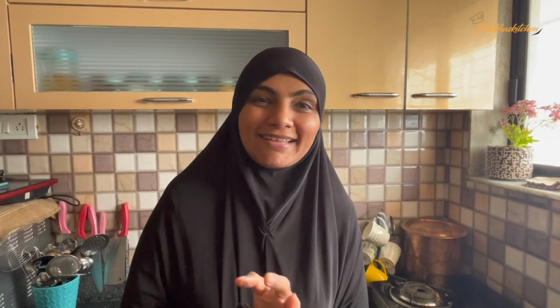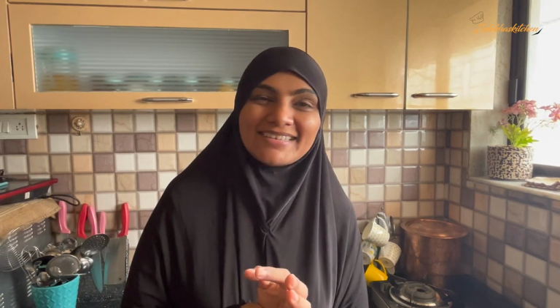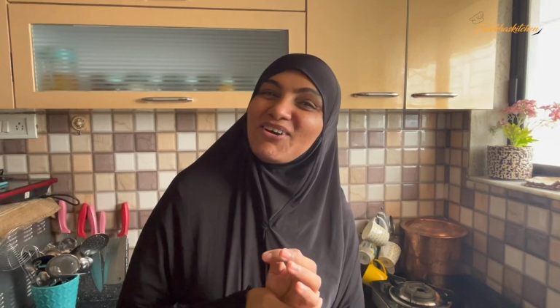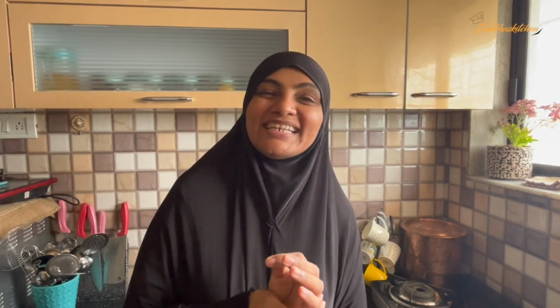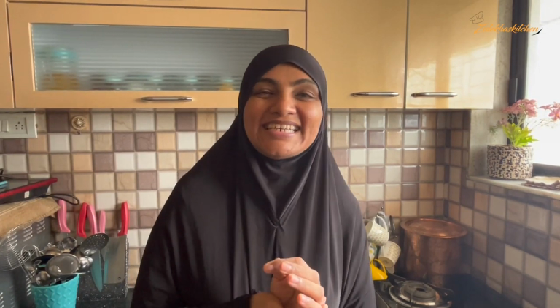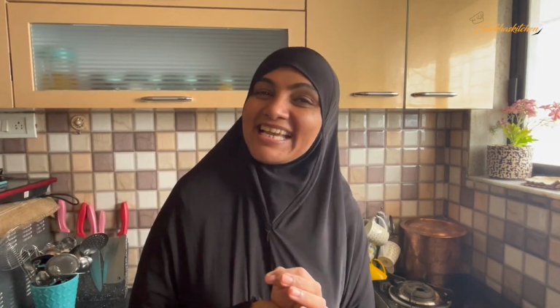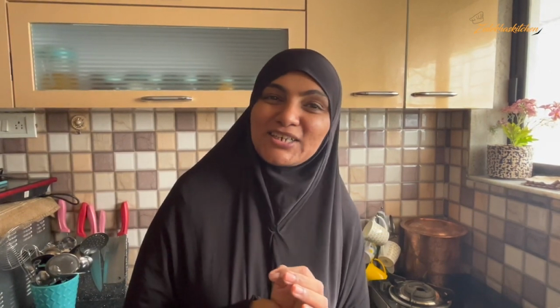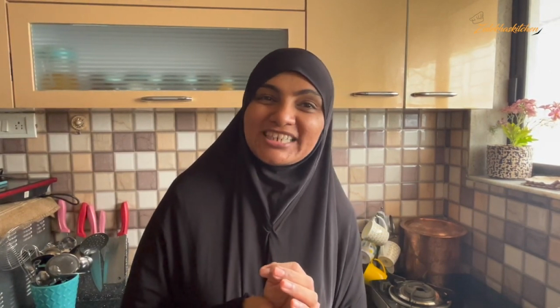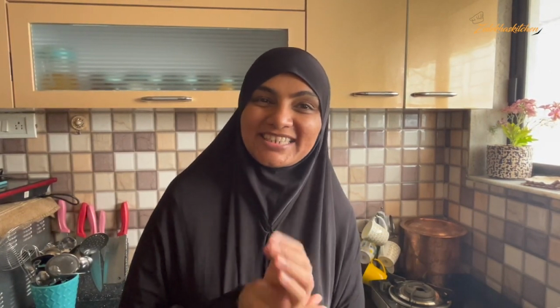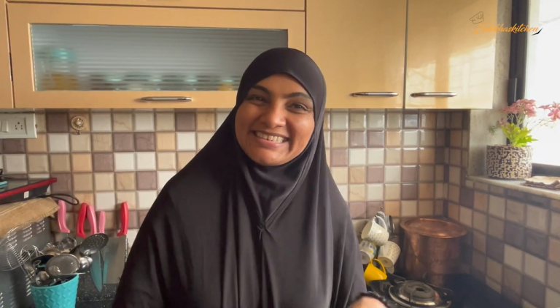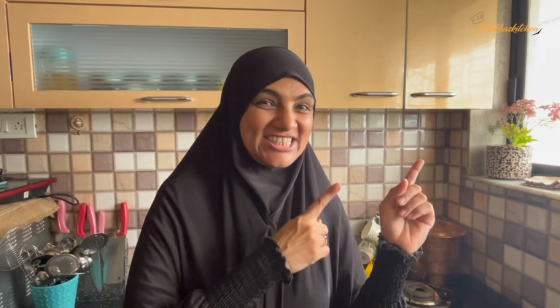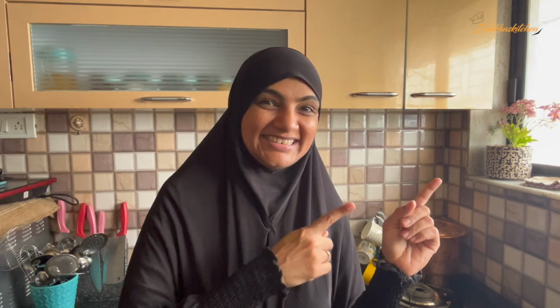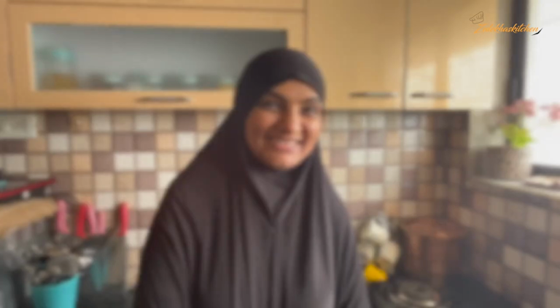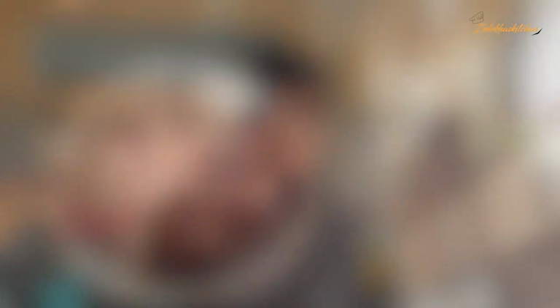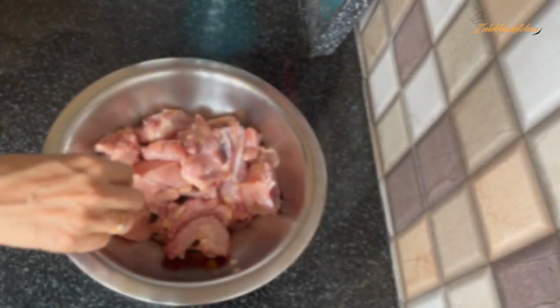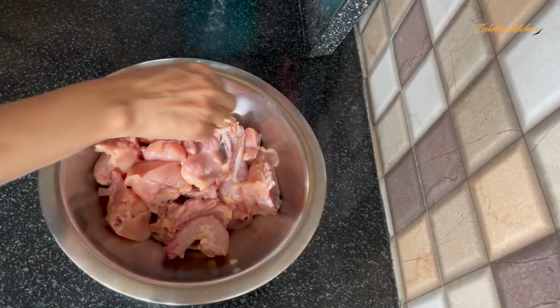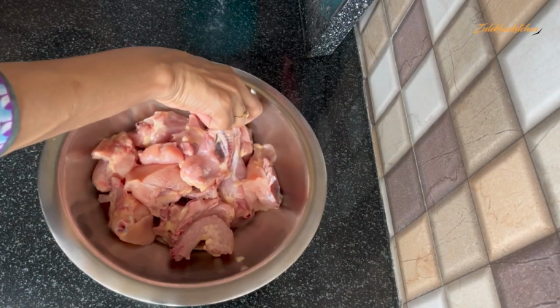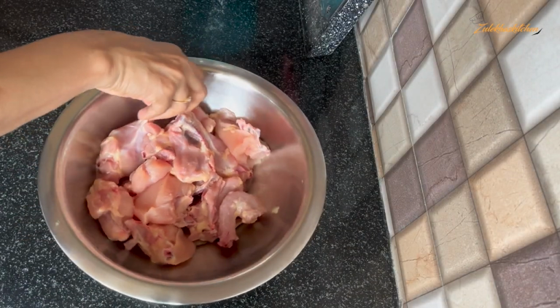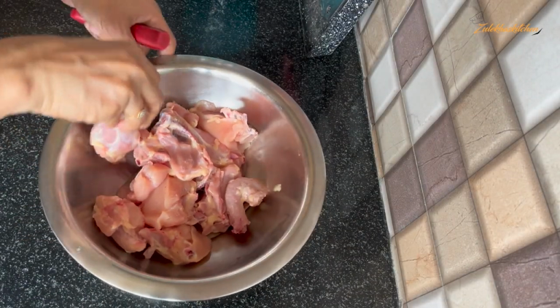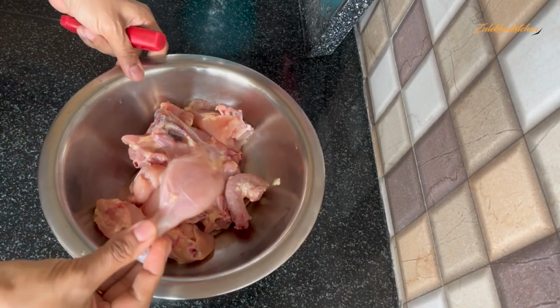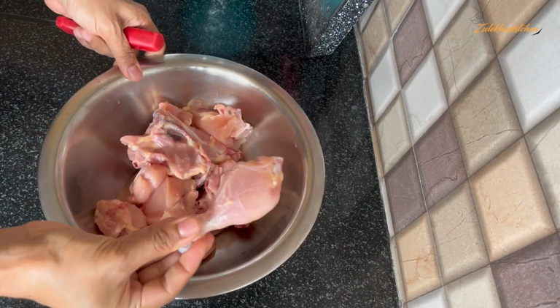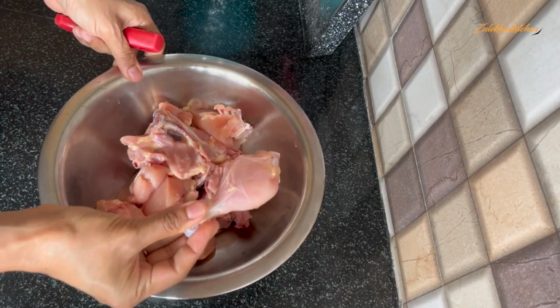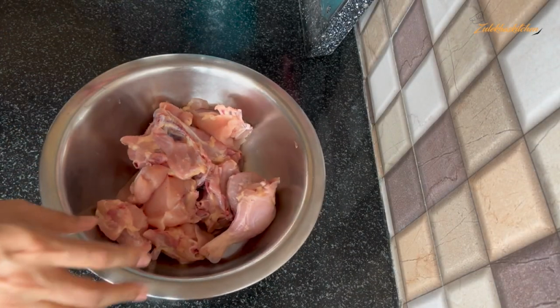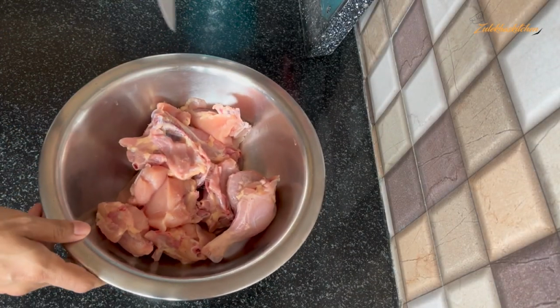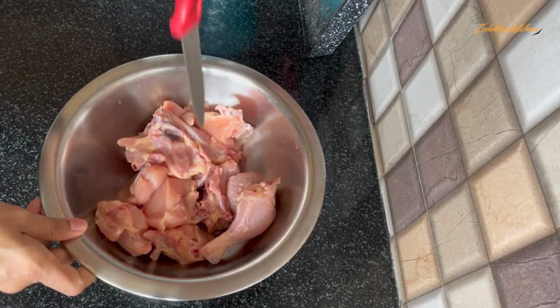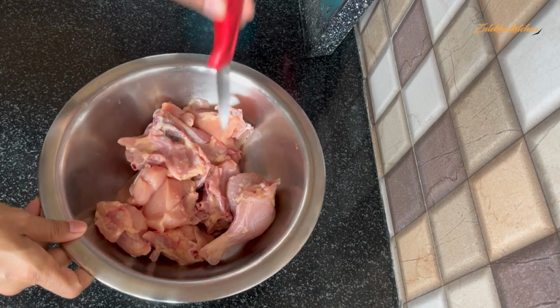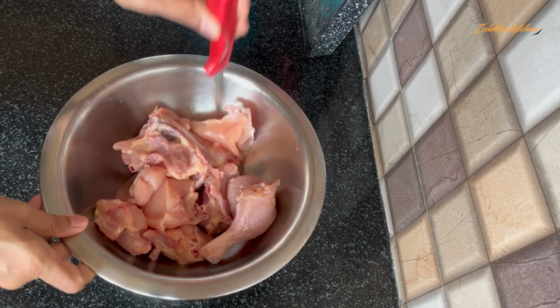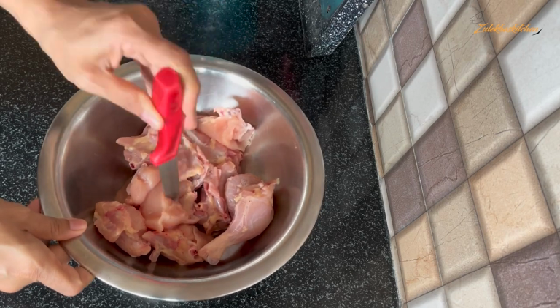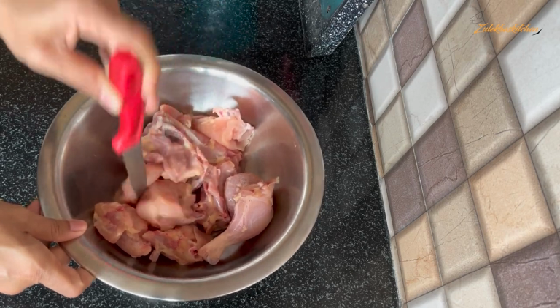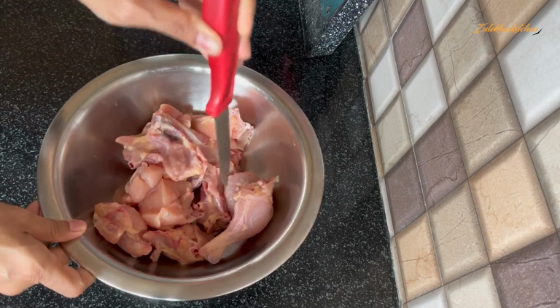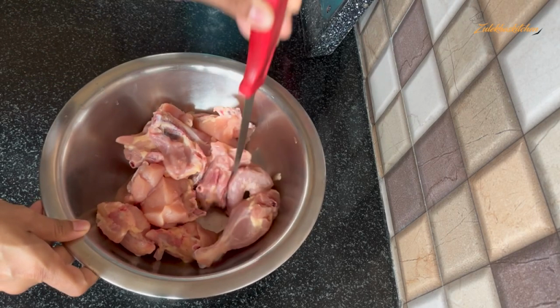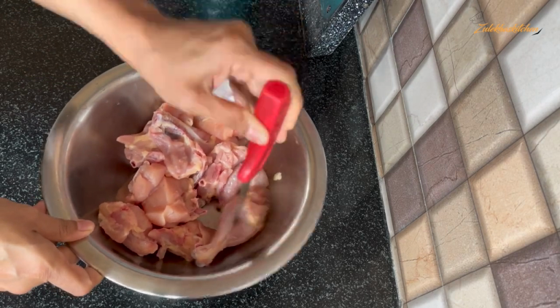Ordinary ingredients for an extraordinary dish. This is 750 grams of chicken. It has been cleaned and set aside.